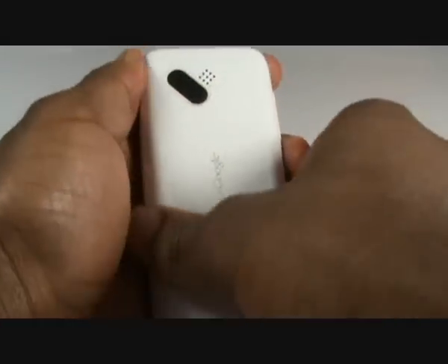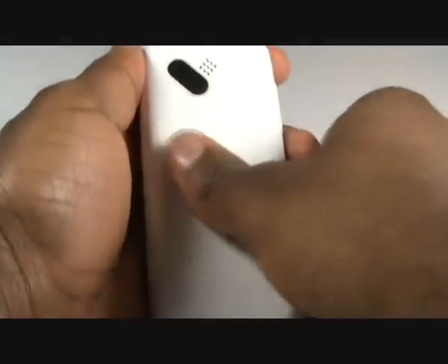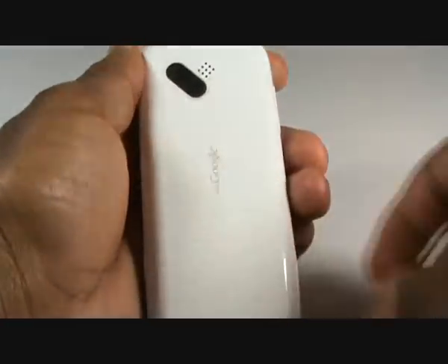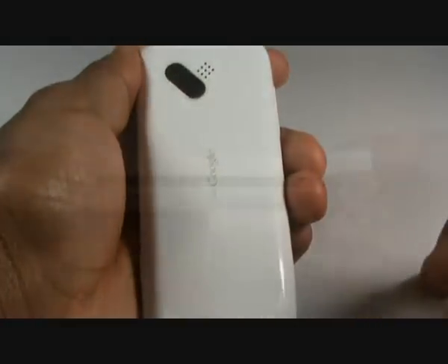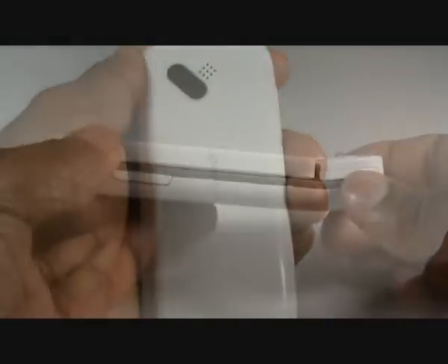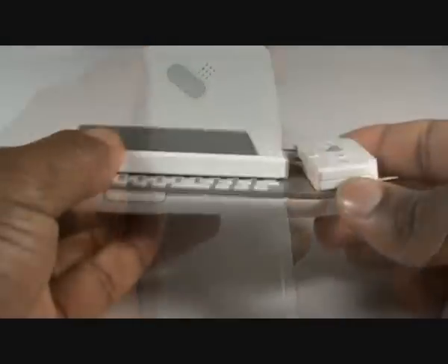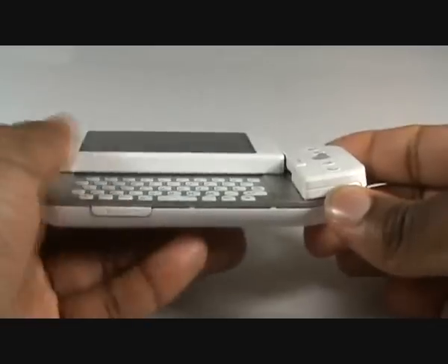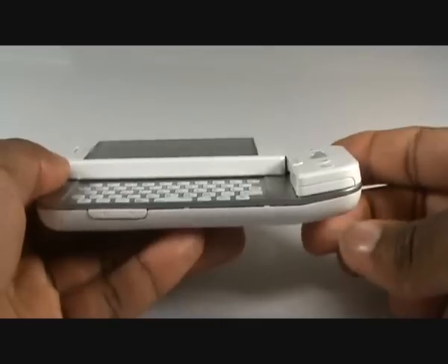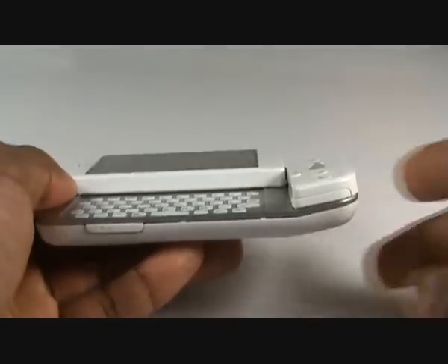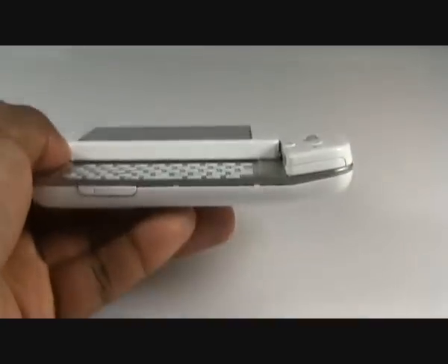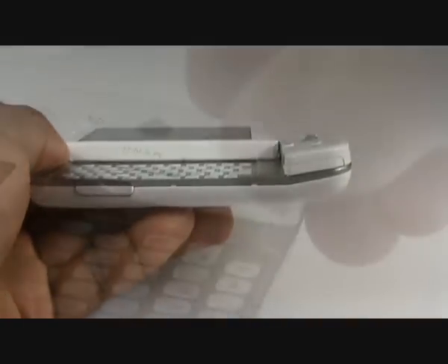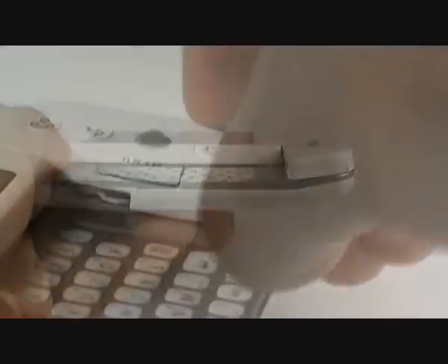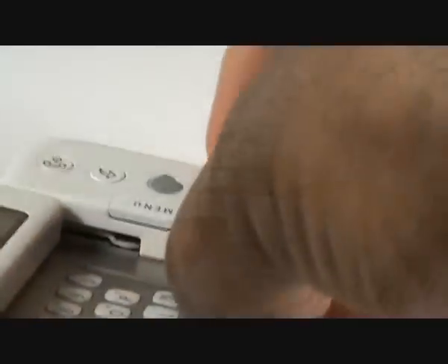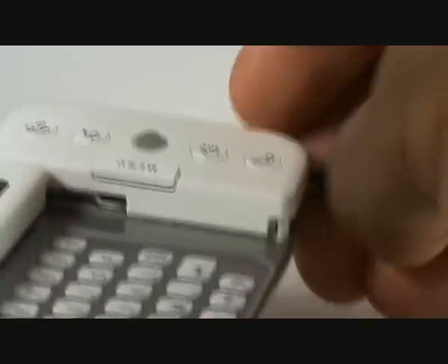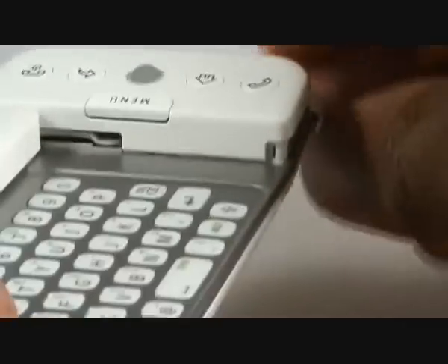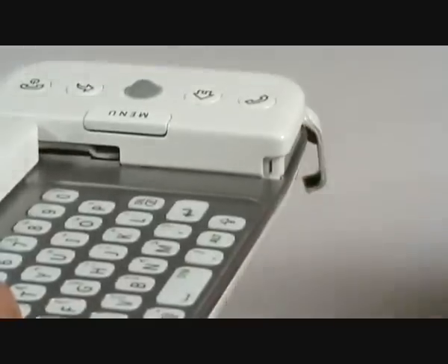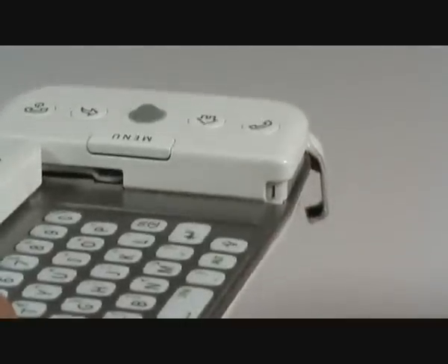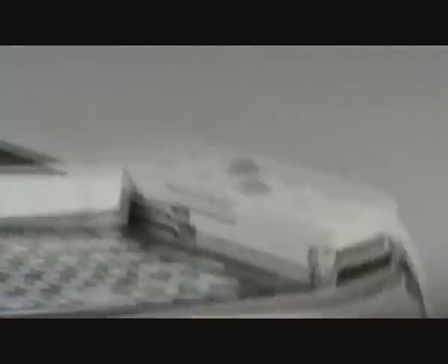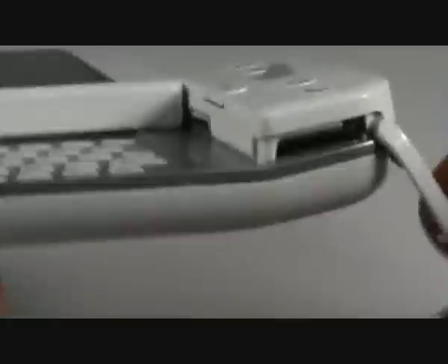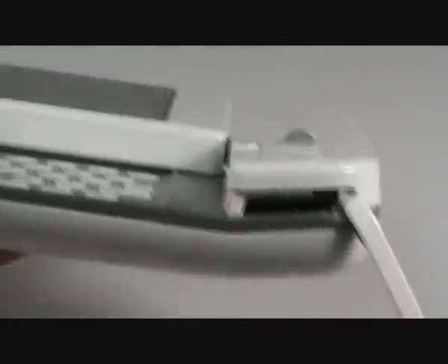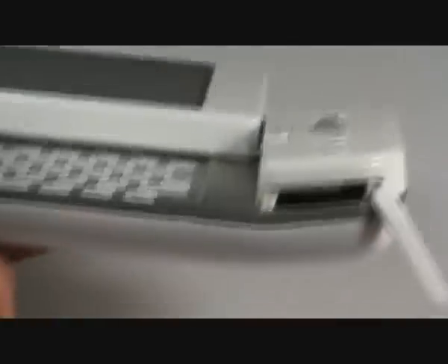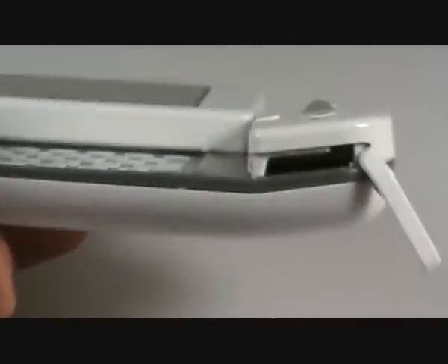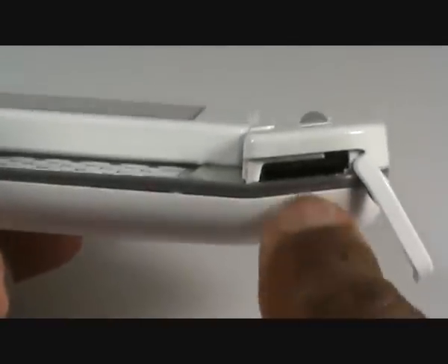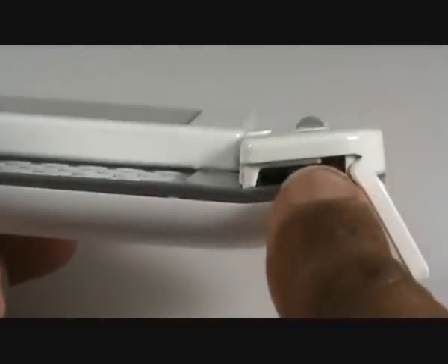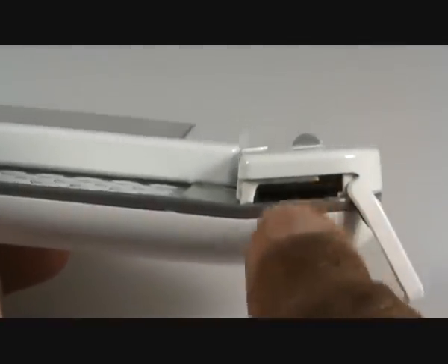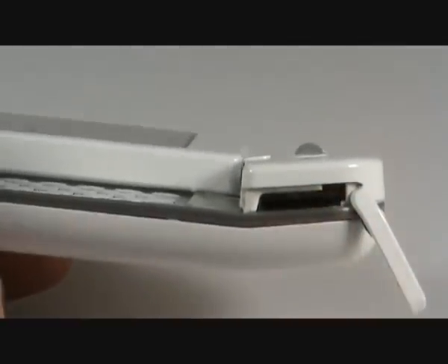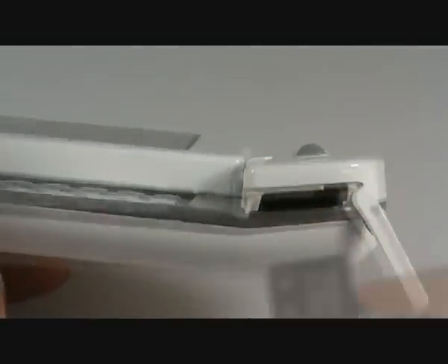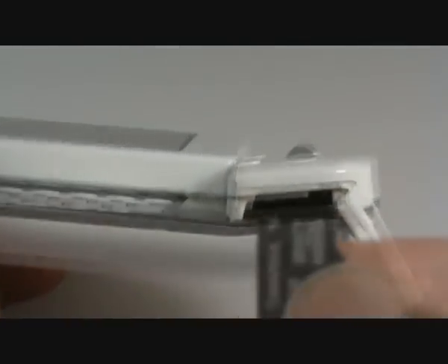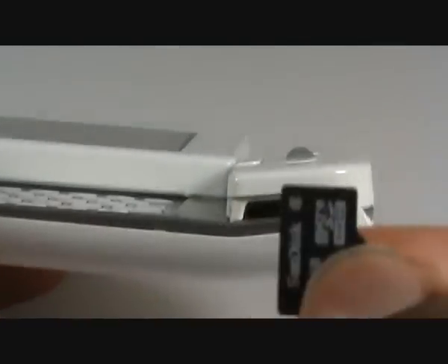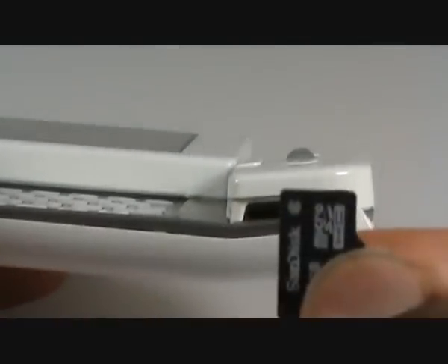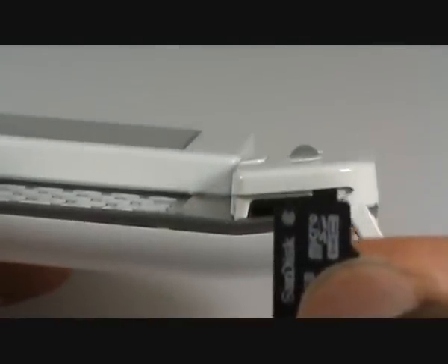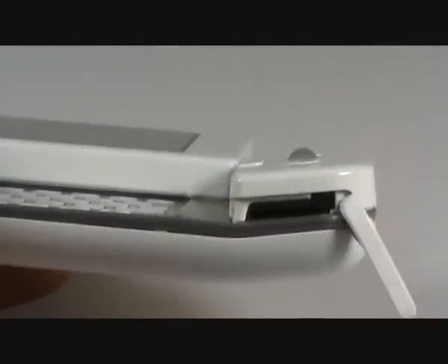Re-slide out your keyboard and flick out the memory card holder, just as shown in the video. Now pop your Micro-SD memory card into the slots, with the connectors facing down, pushing it in until you feel a slight click.